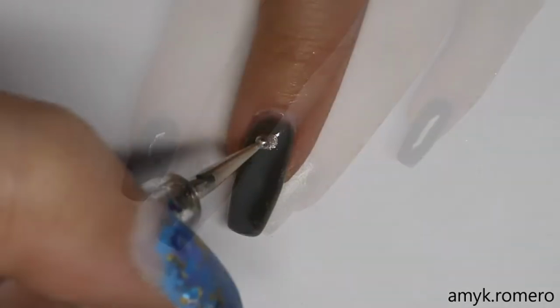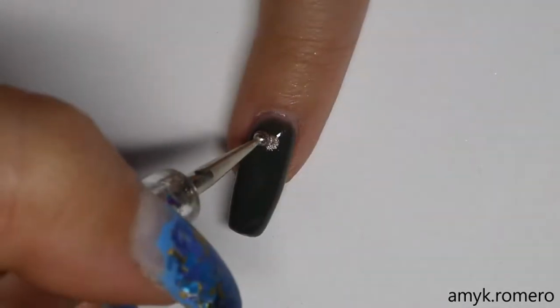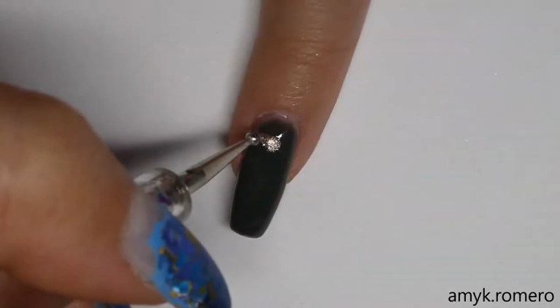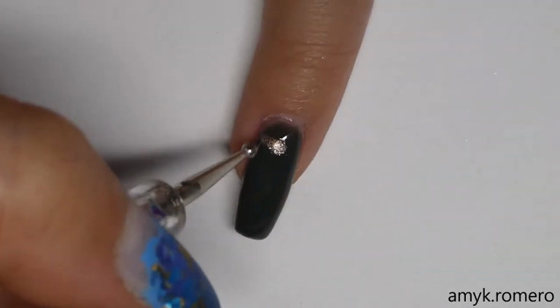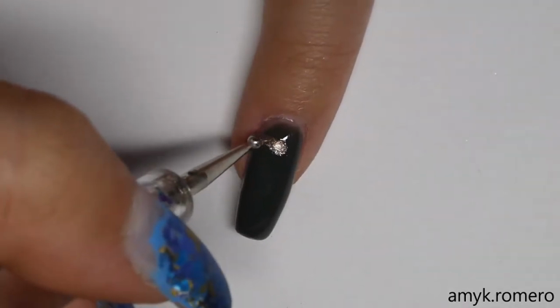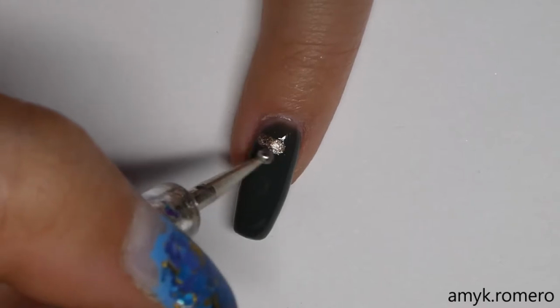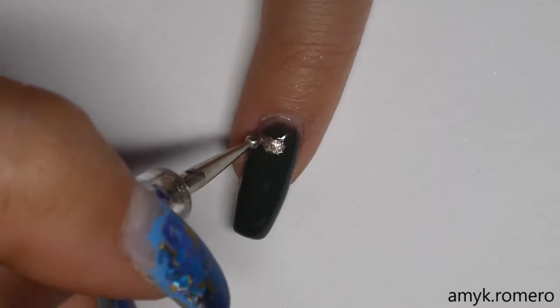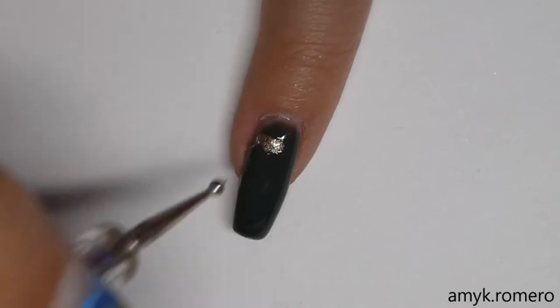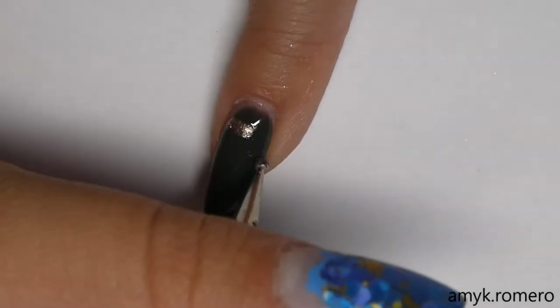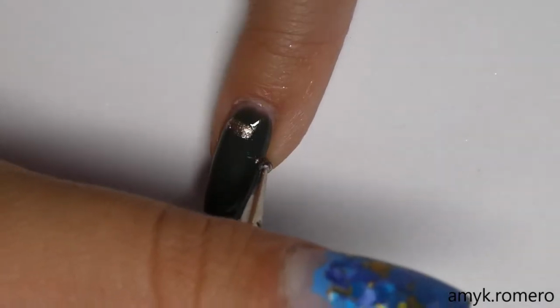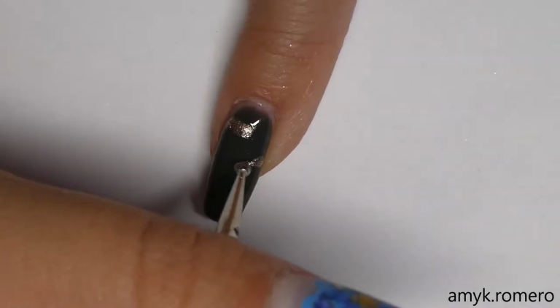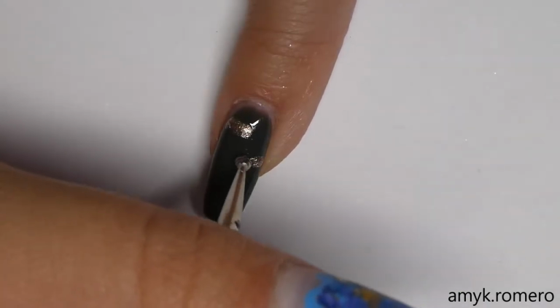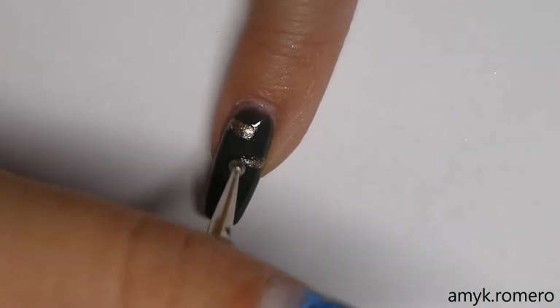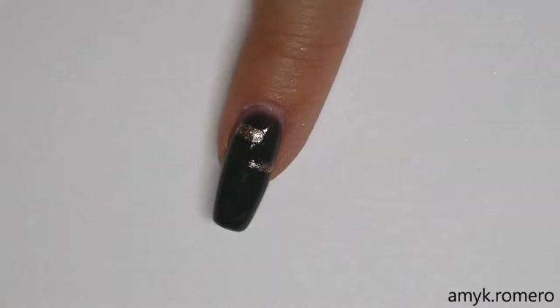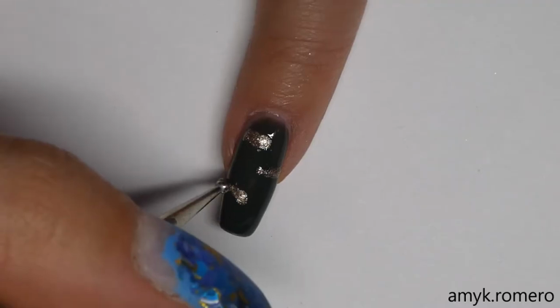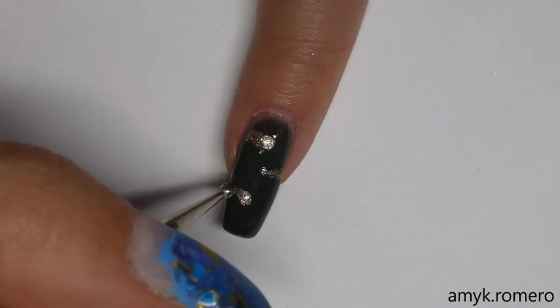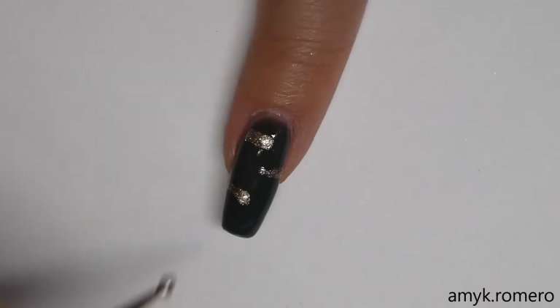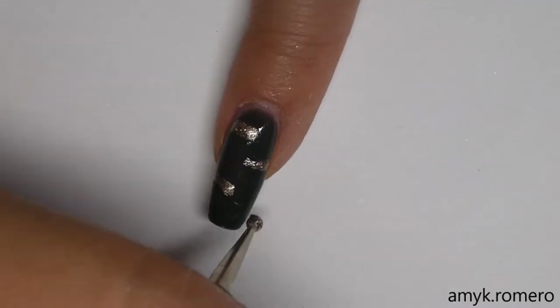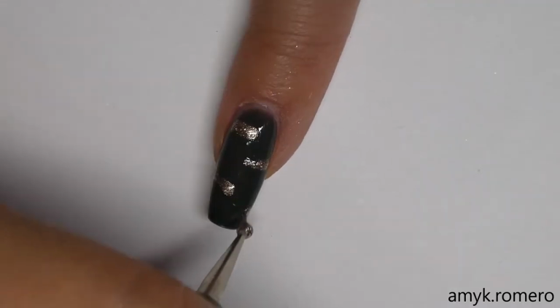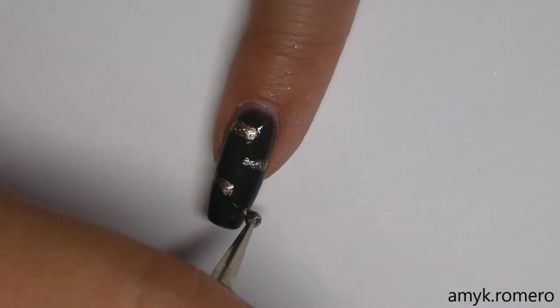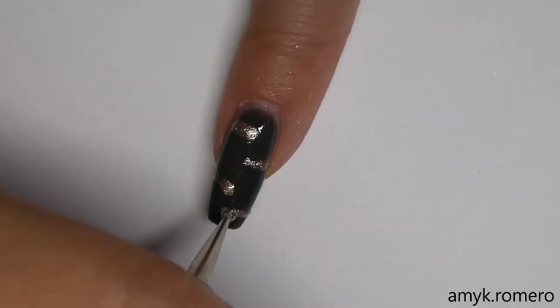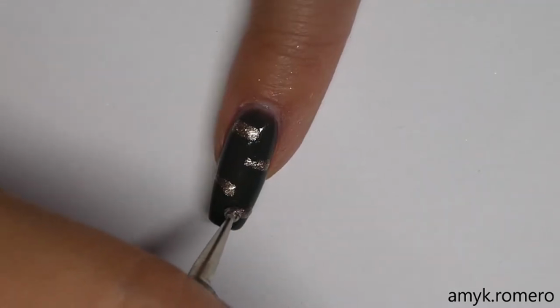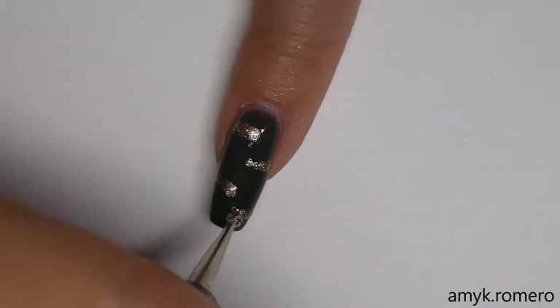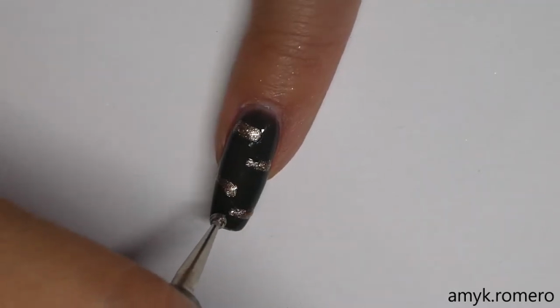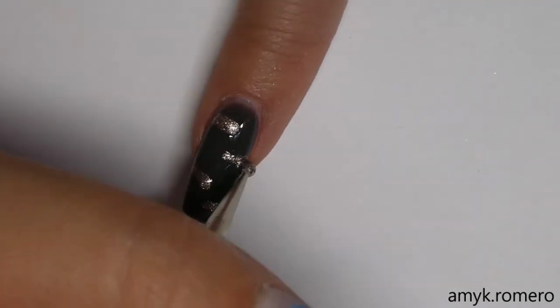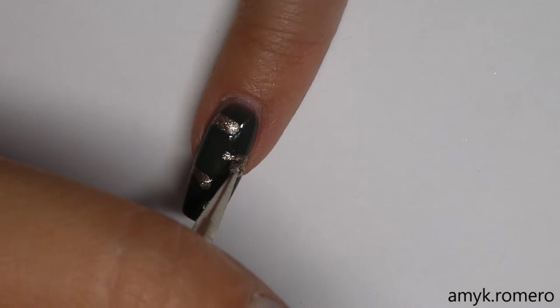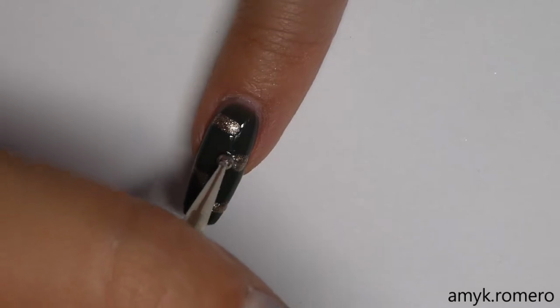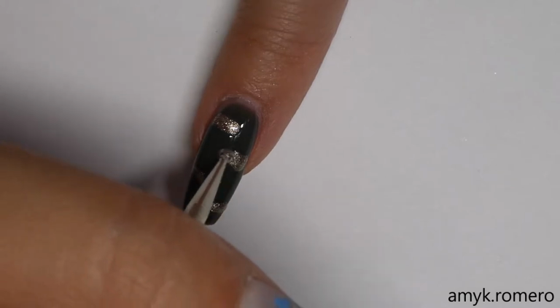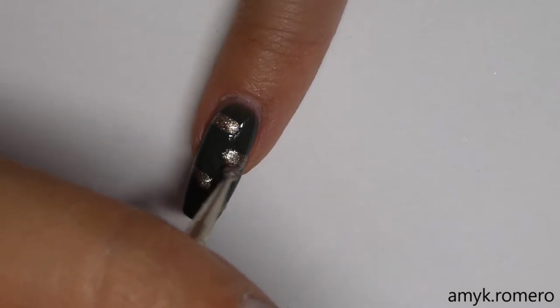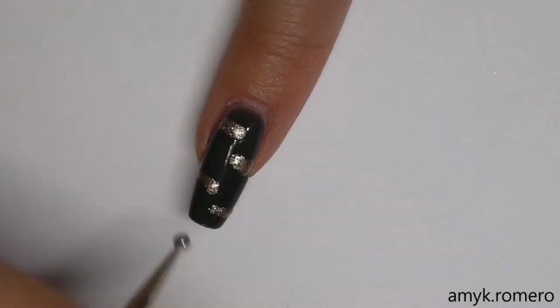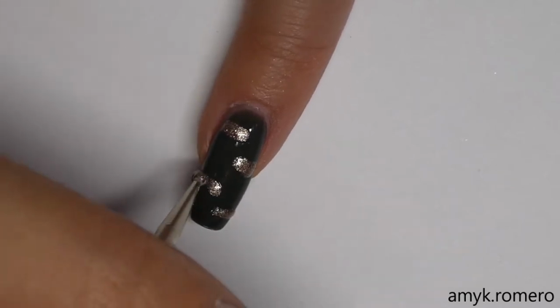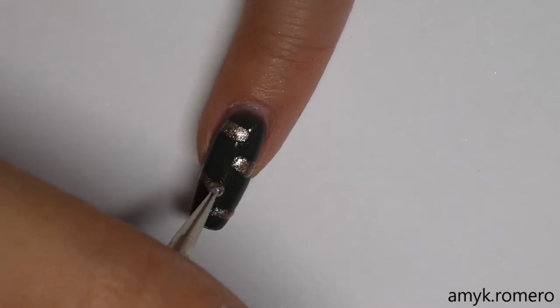For the camouflage design, I'm going to take my large dotting tool and using It's Showtime, make some patches on the green nails.